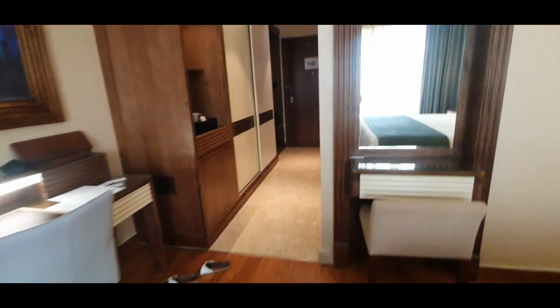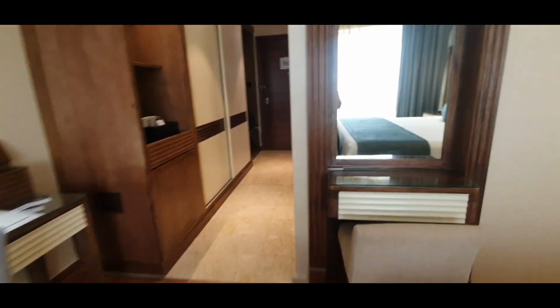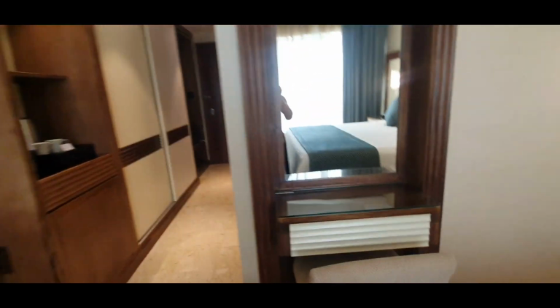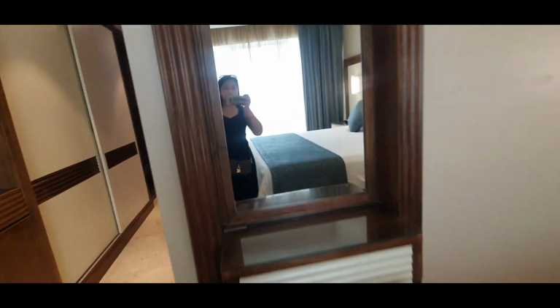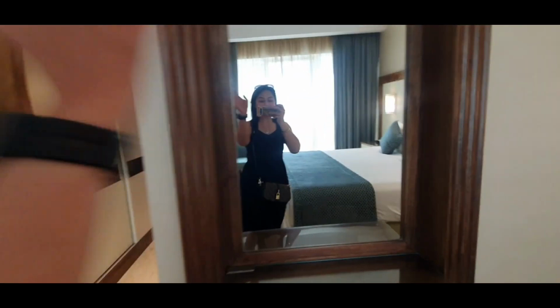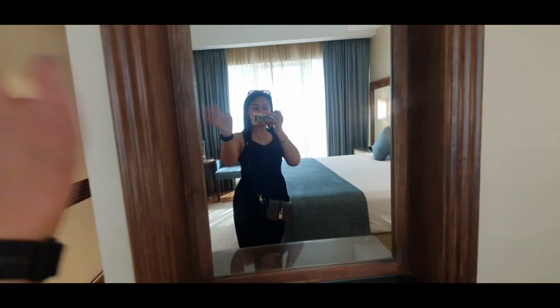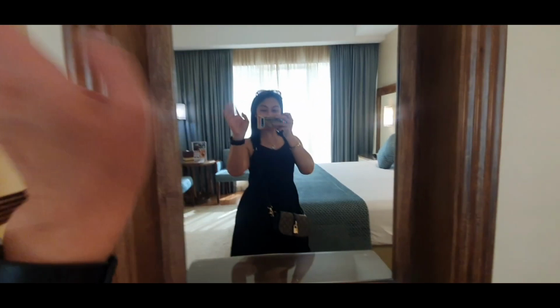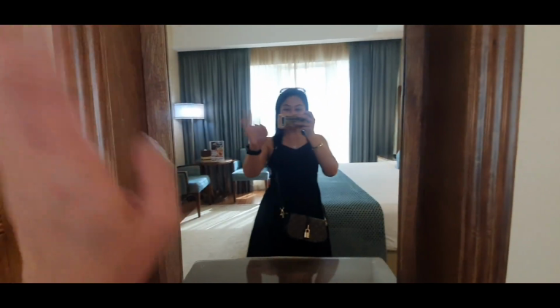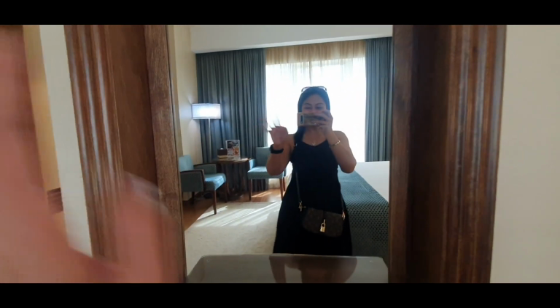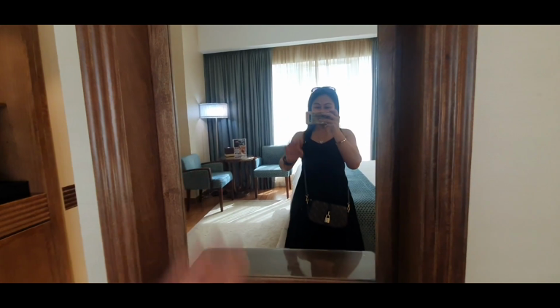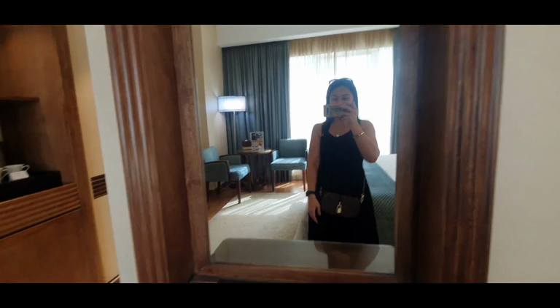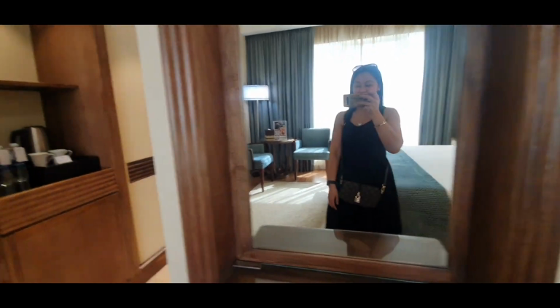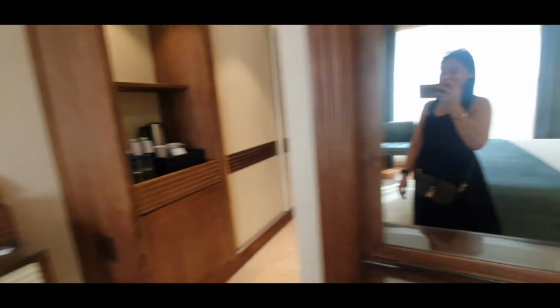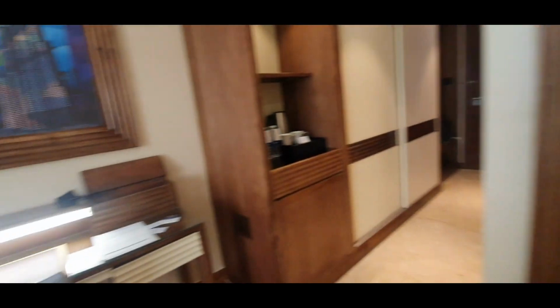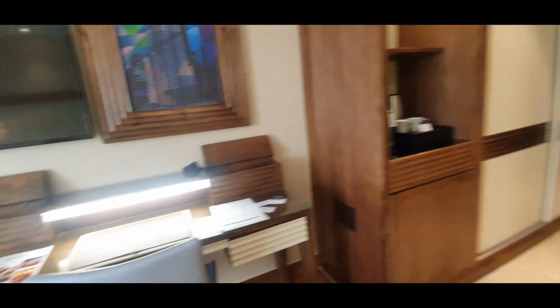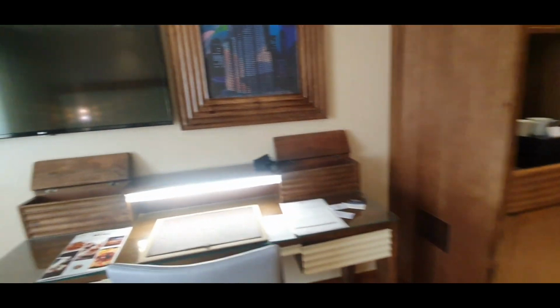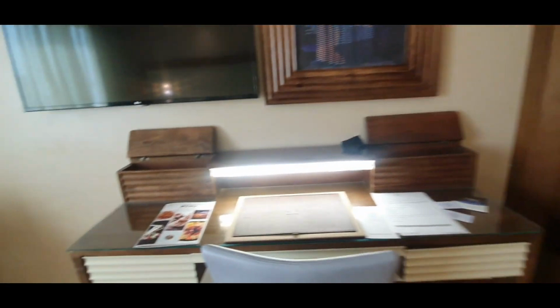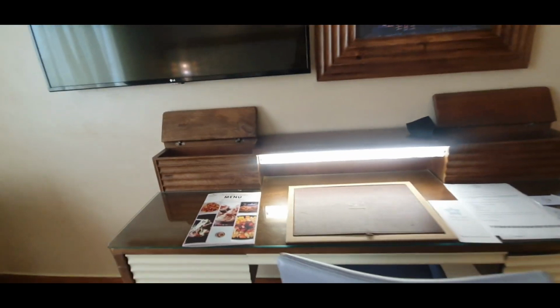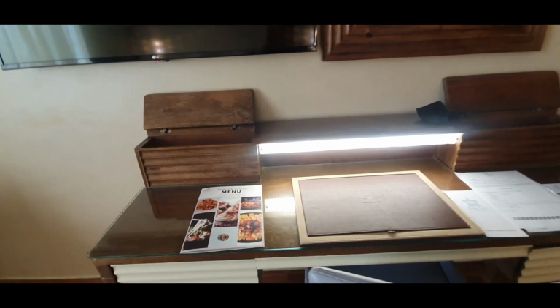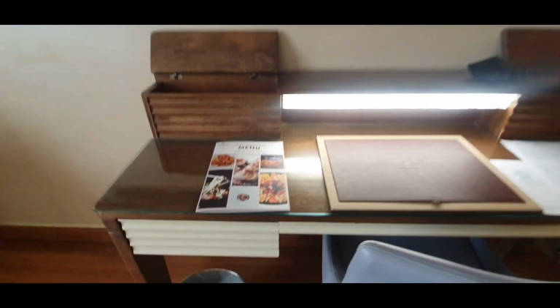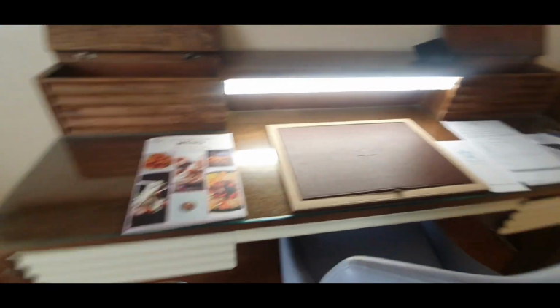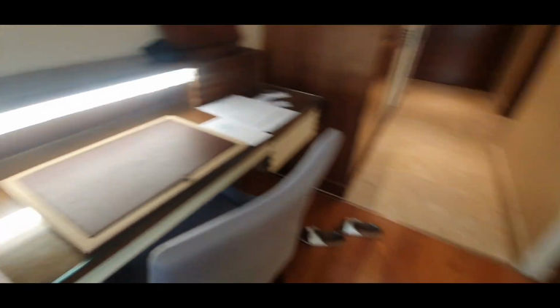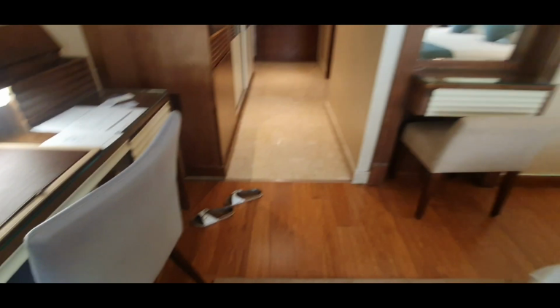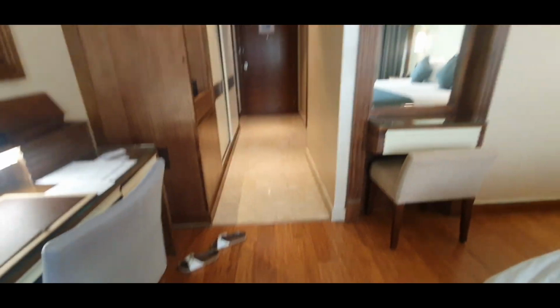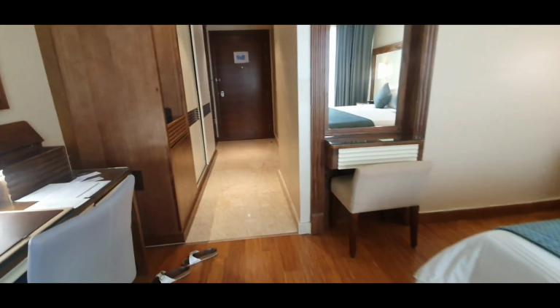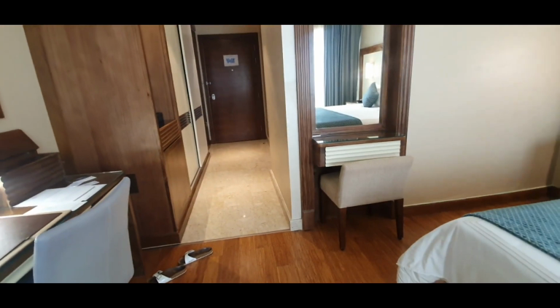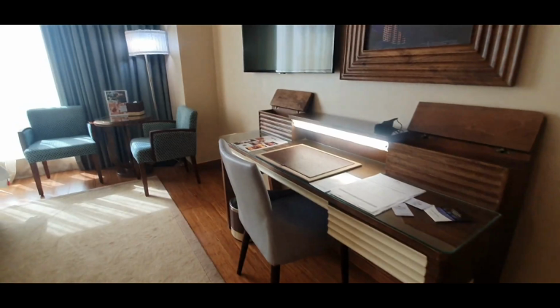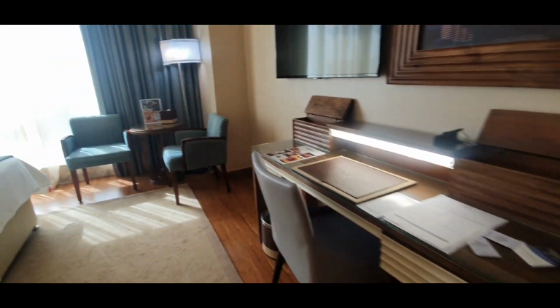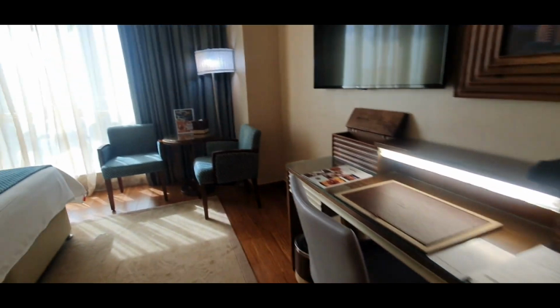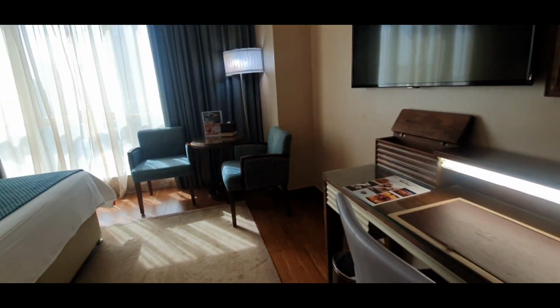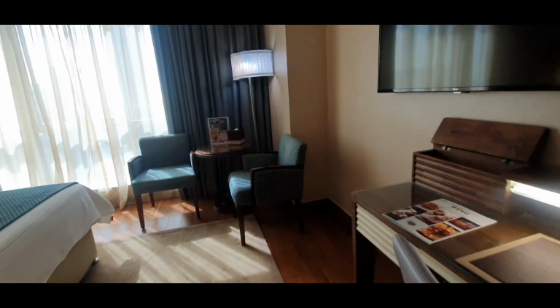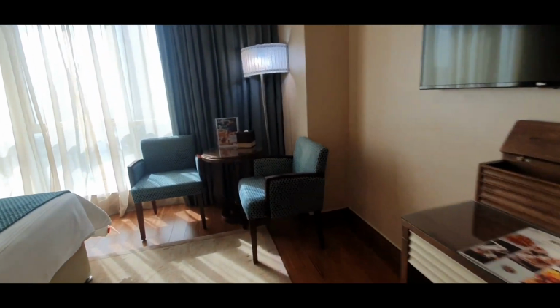So that's it guys, I hope you enjoyed our quick room tour. I just arrived here so I will just have a little rest and chill for a while.